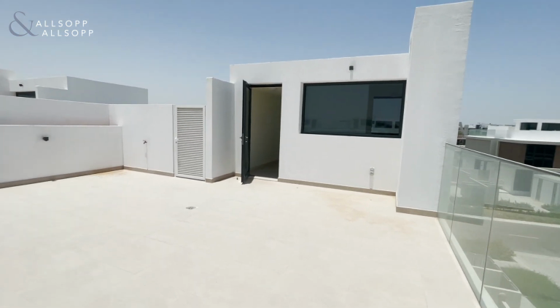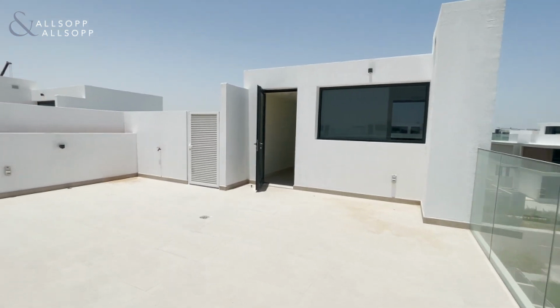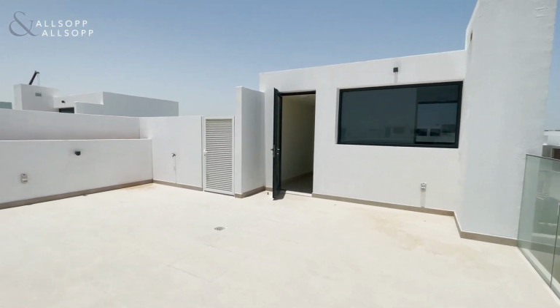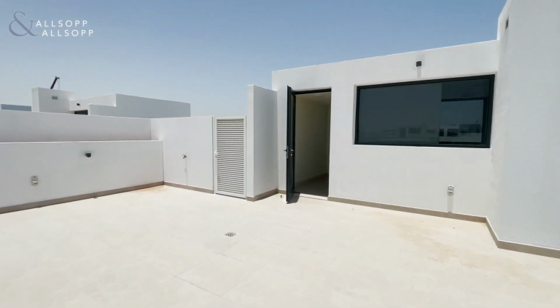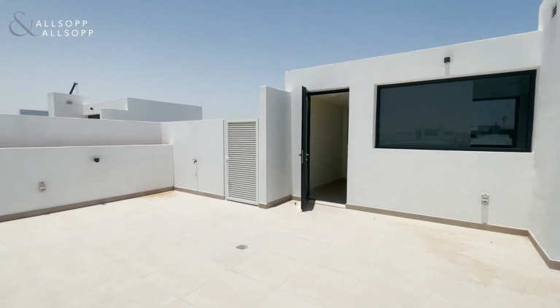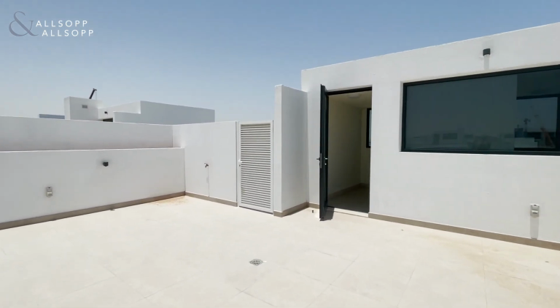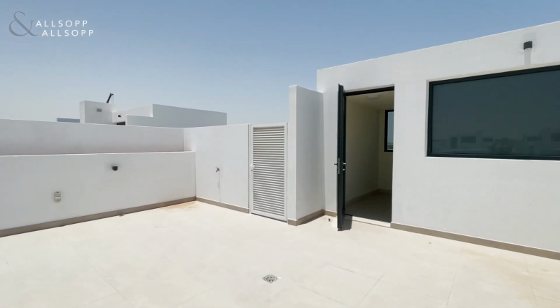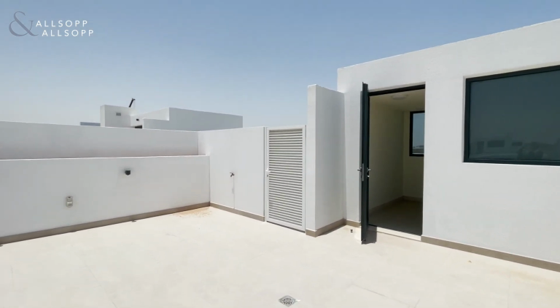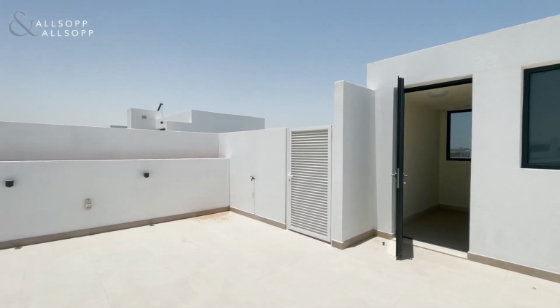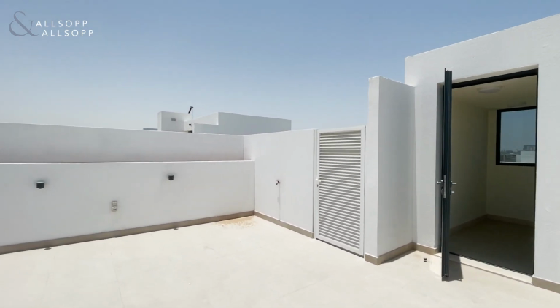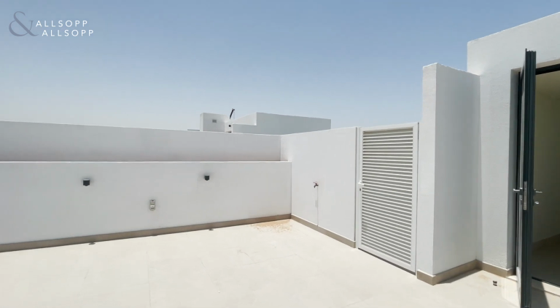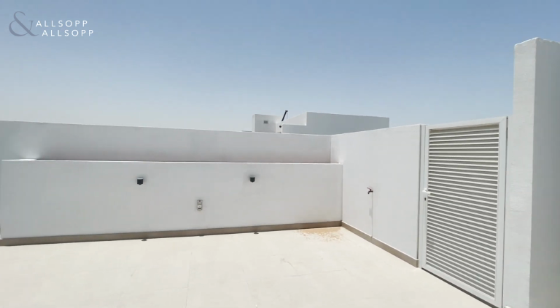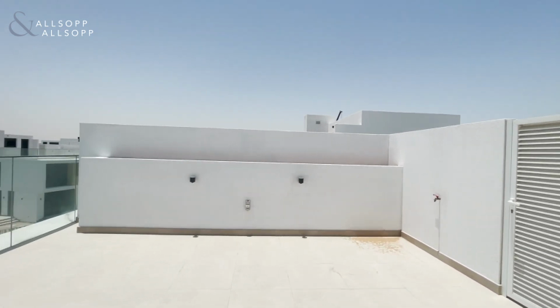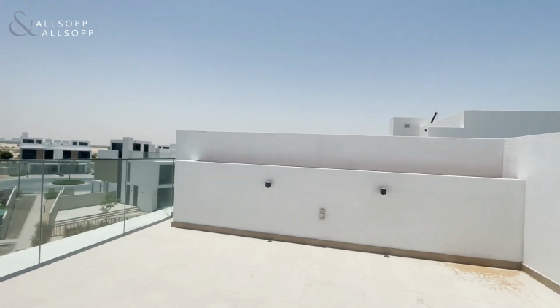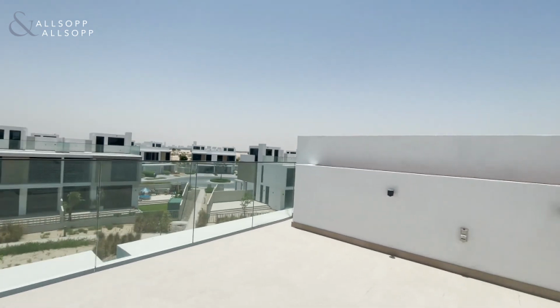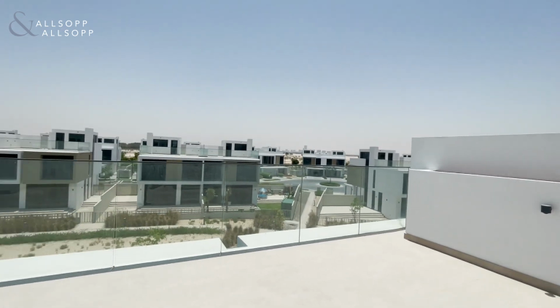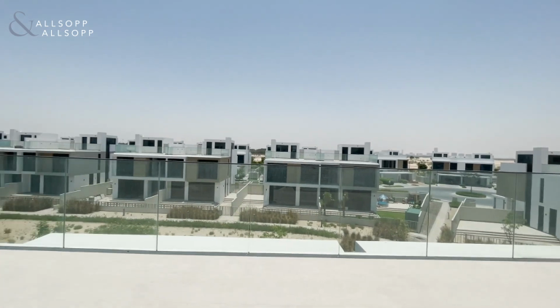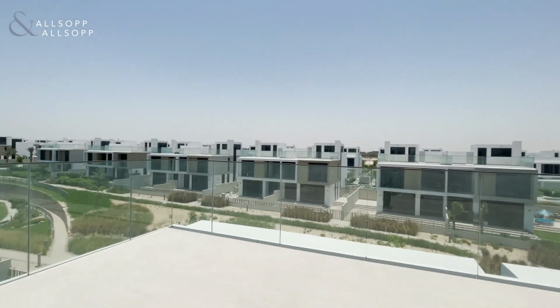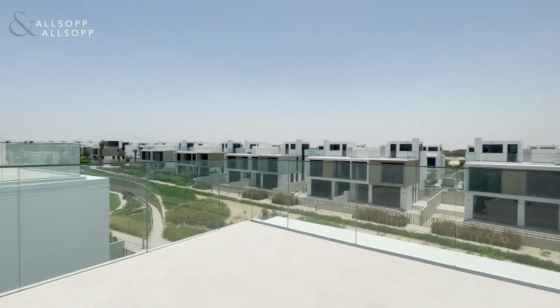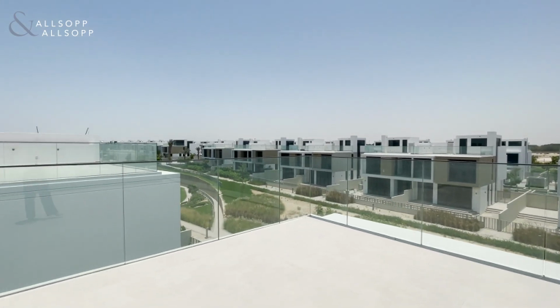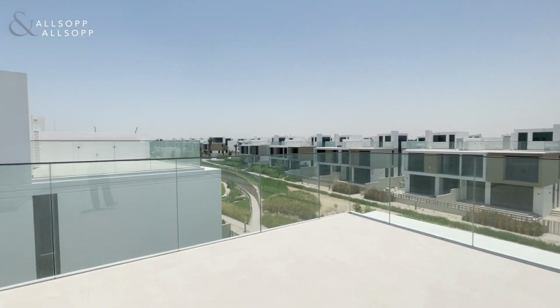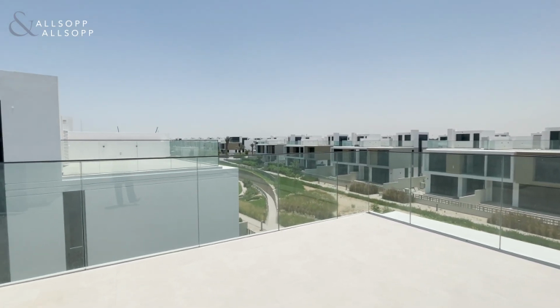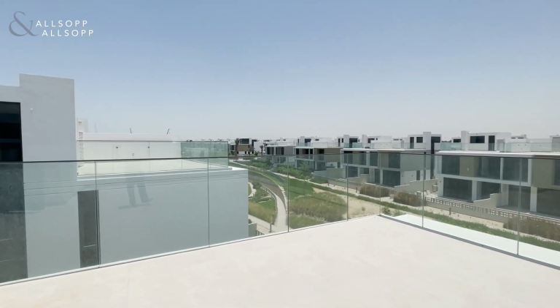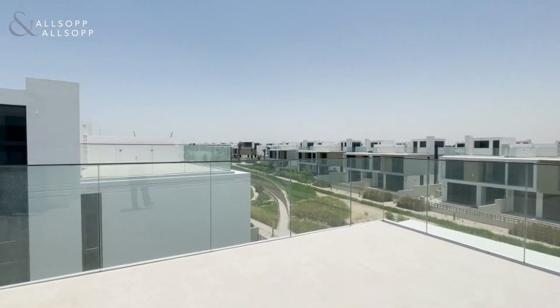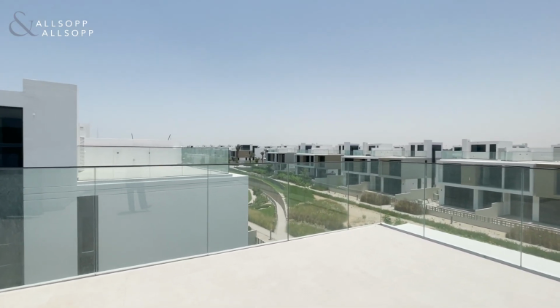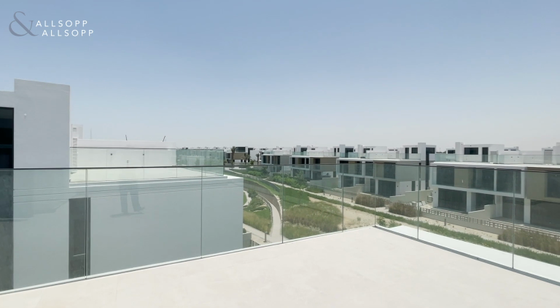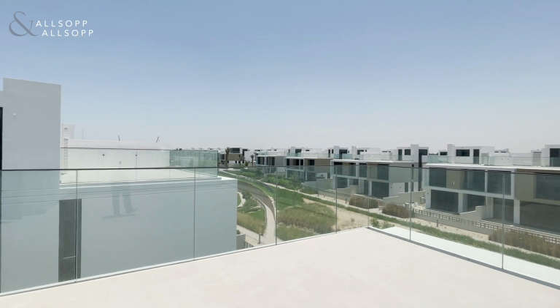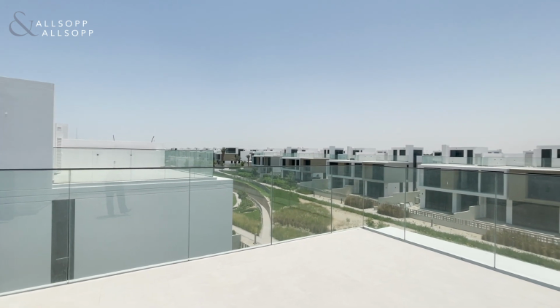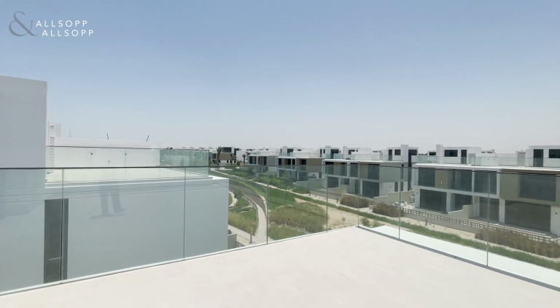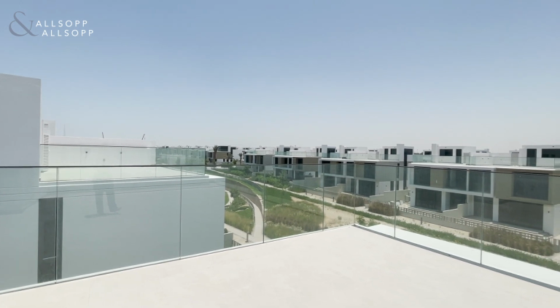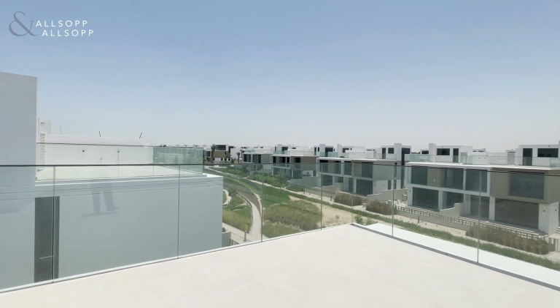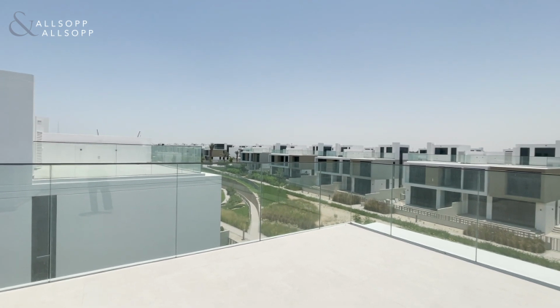This property is on the market for 380k. If you would like any more information or to arrange a viewing, please give me a call on 0585 351996. Thank you.